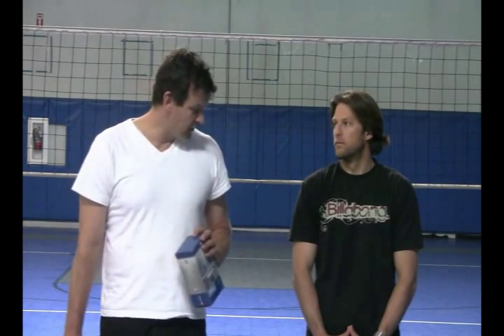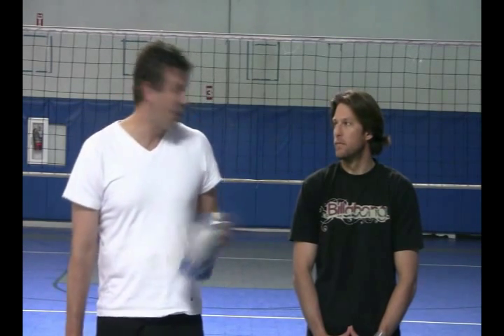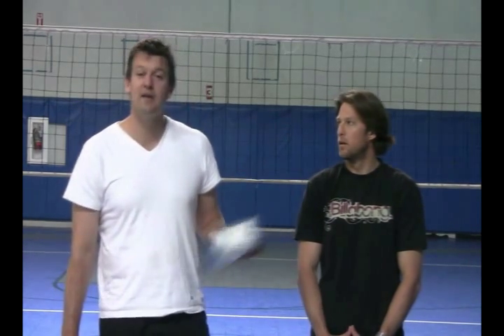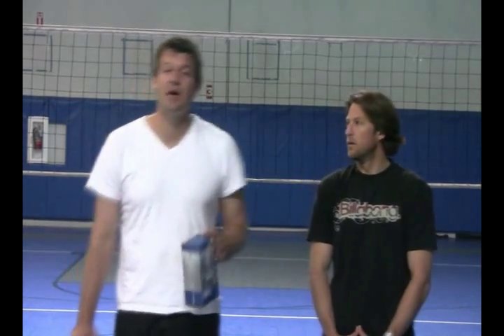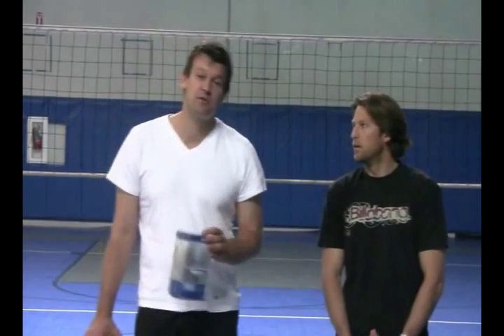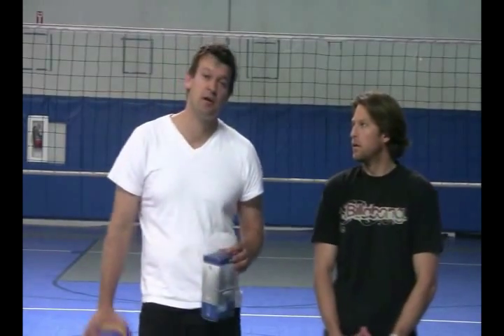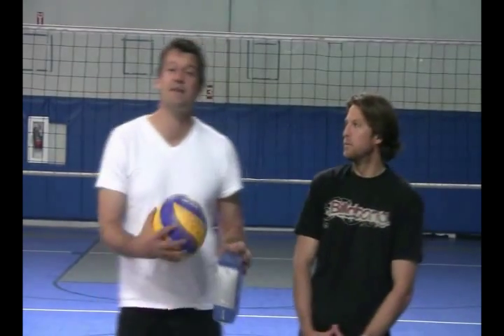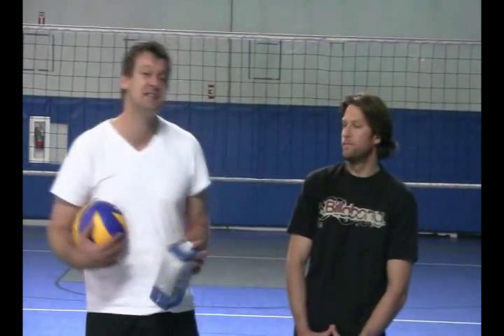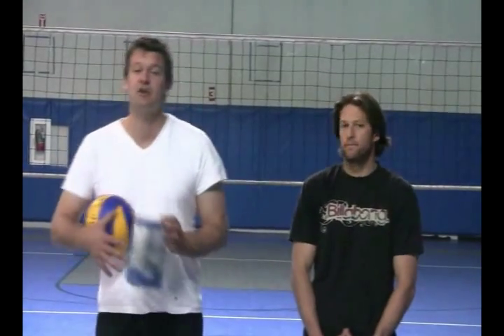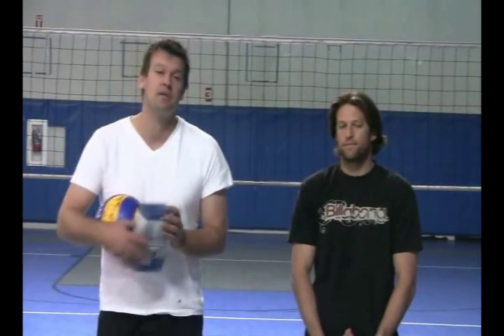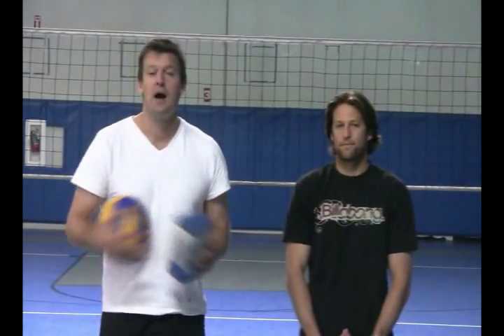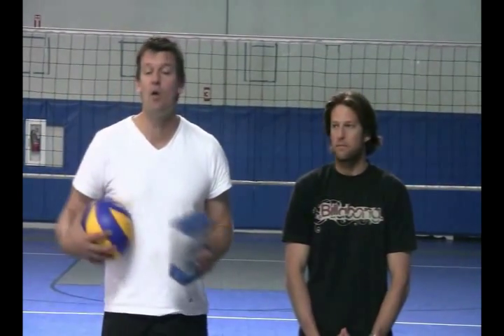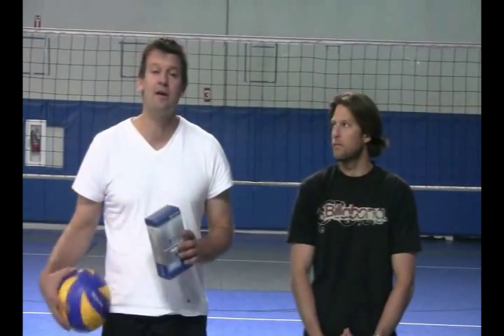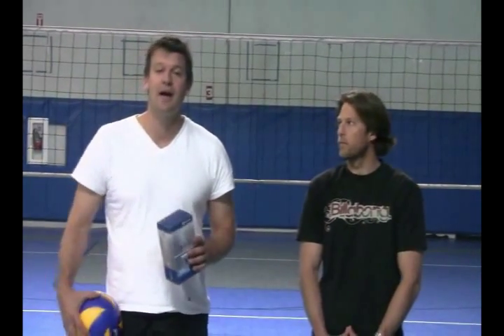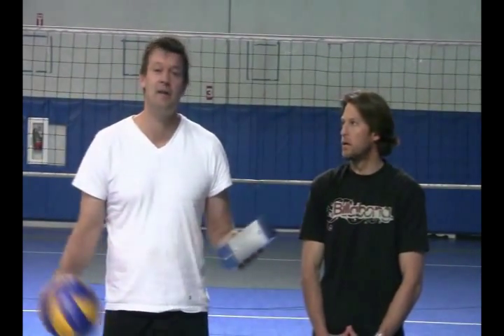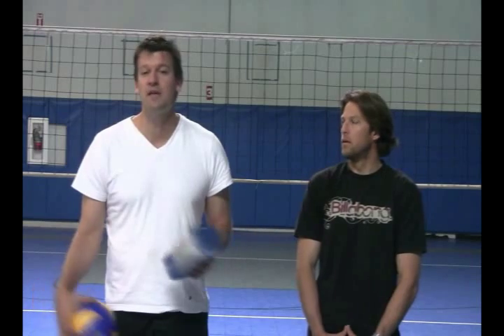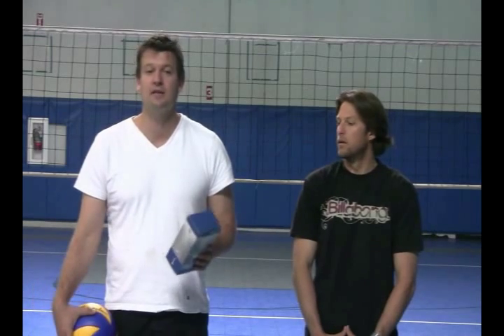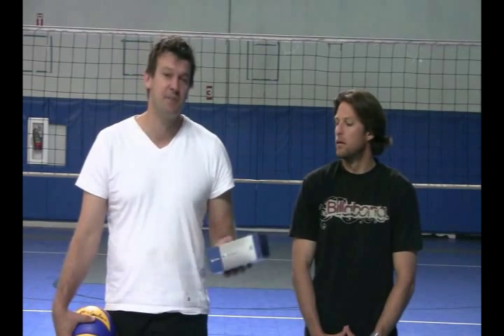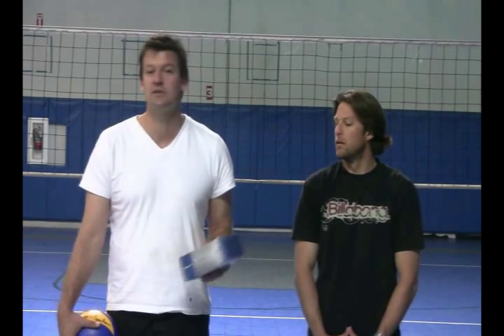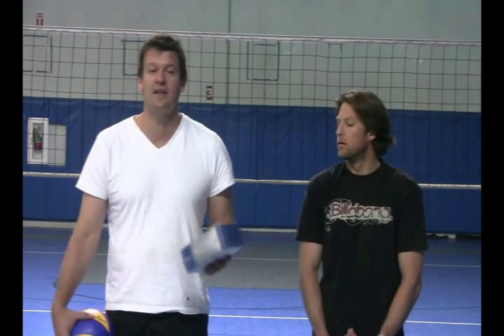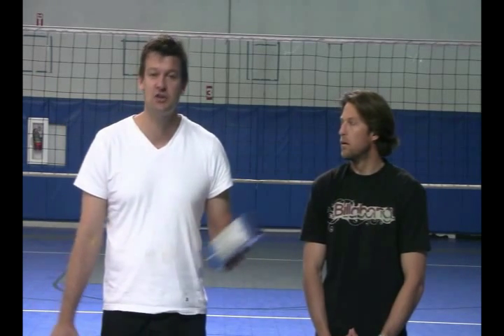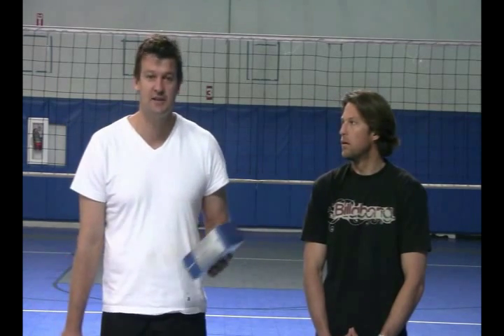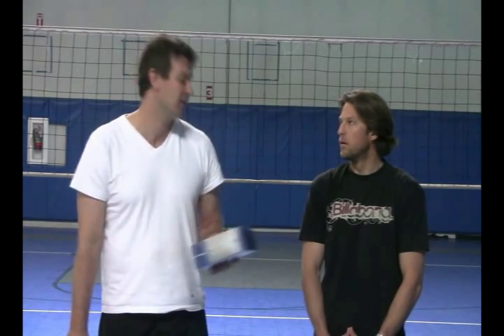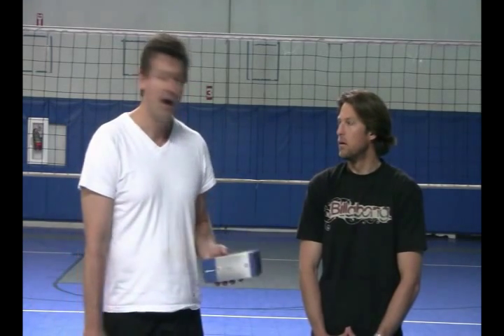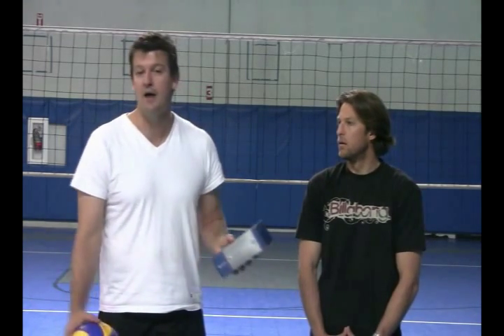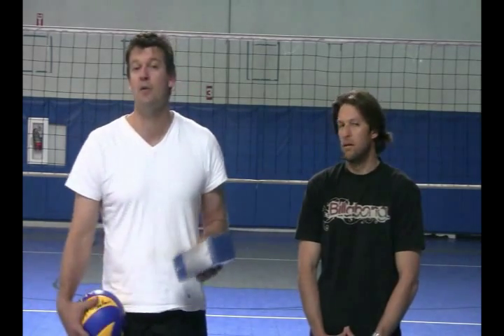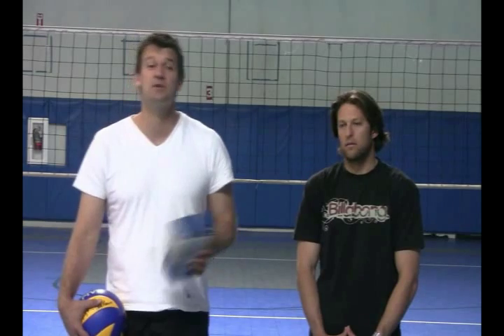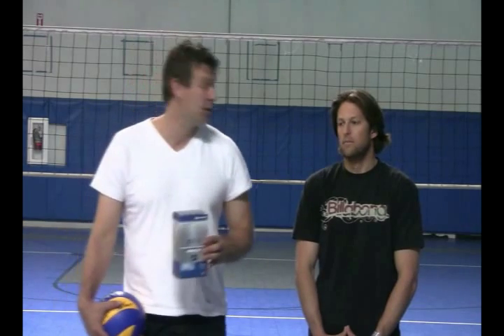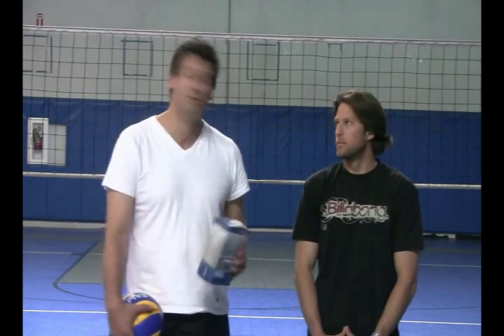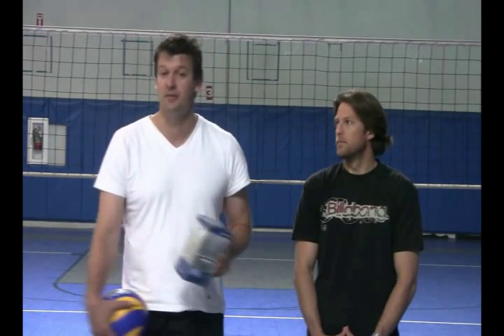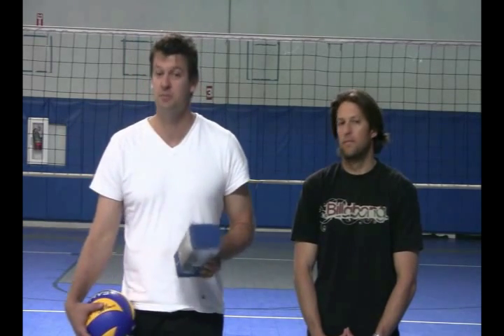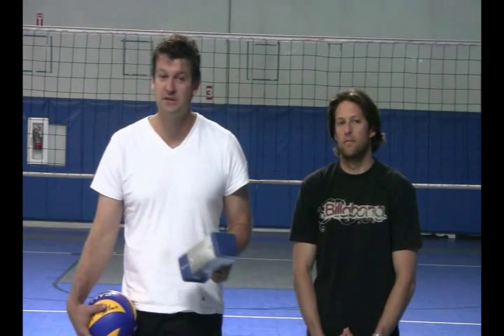Ryan here is going to be helping us review the product. Ryan is an NCAA champion, All-American, Libero of the Year, Defense Specialist of the Year, led the nation in digs his year, and then won a championship at Lewis University, which is pretty impressive.